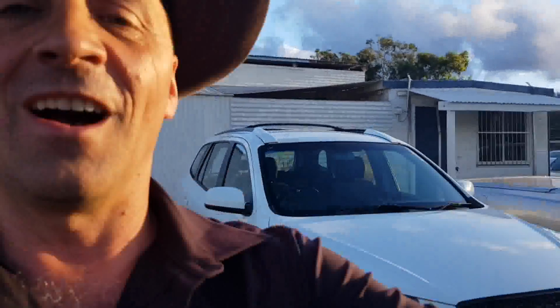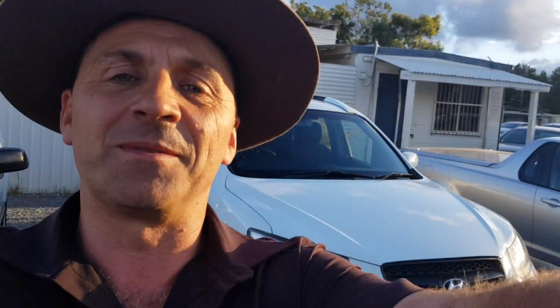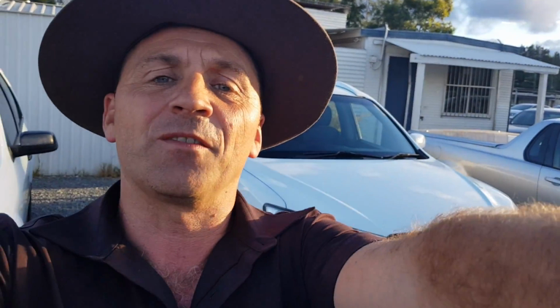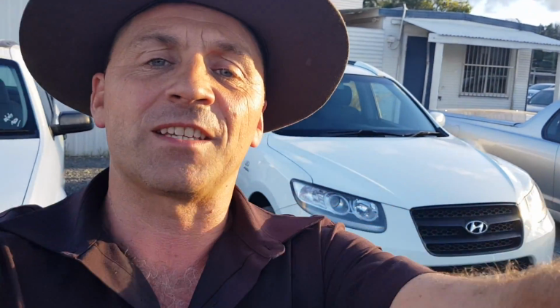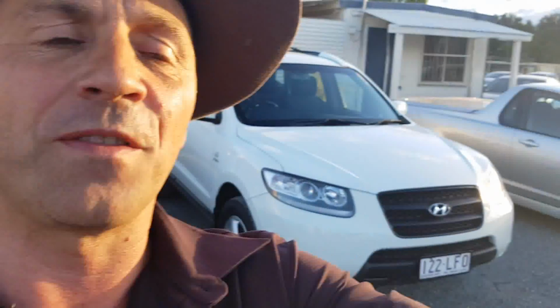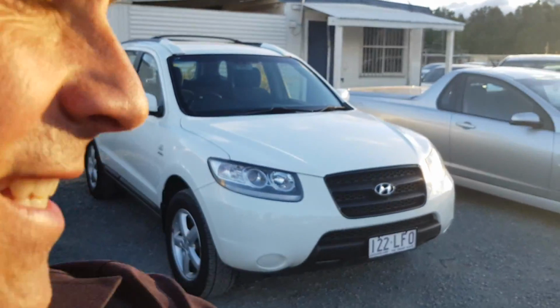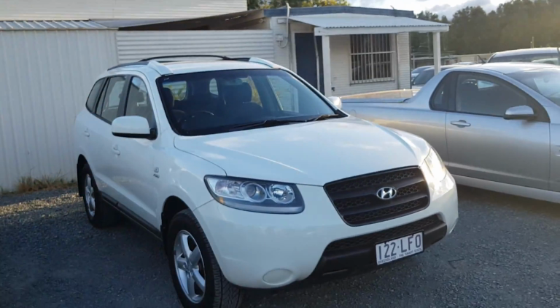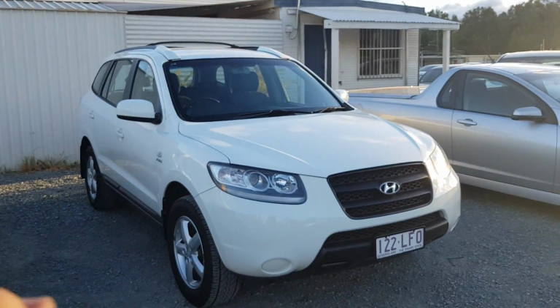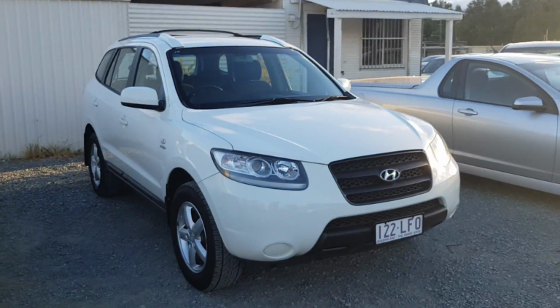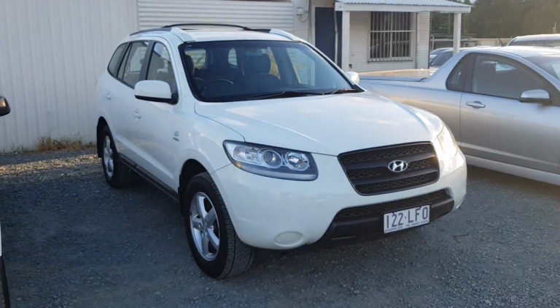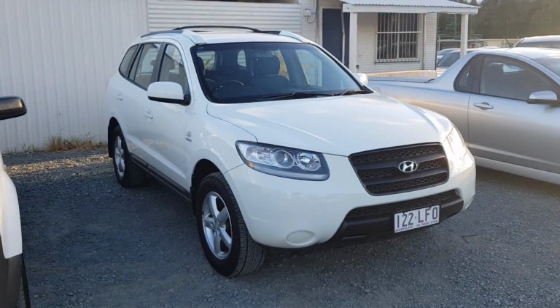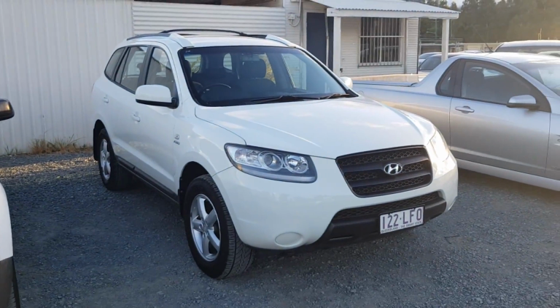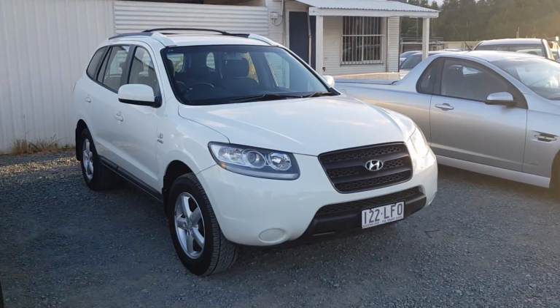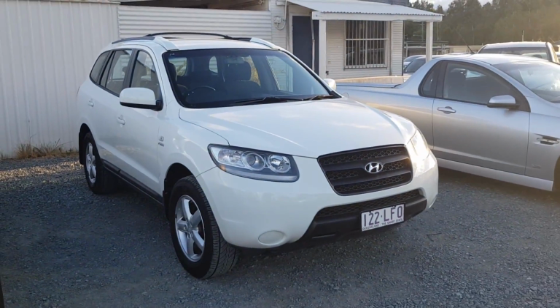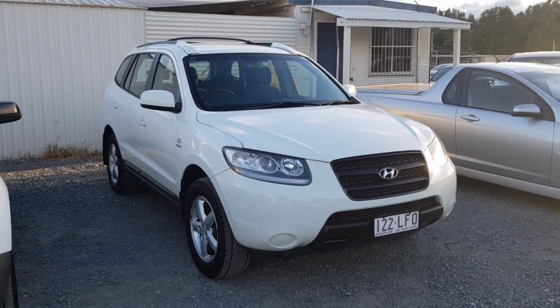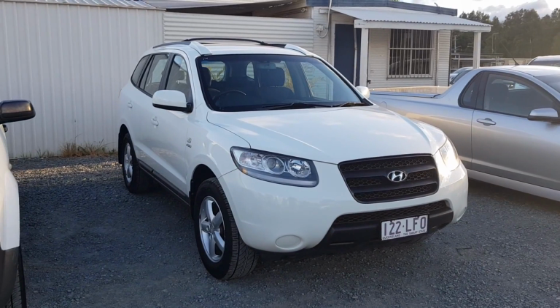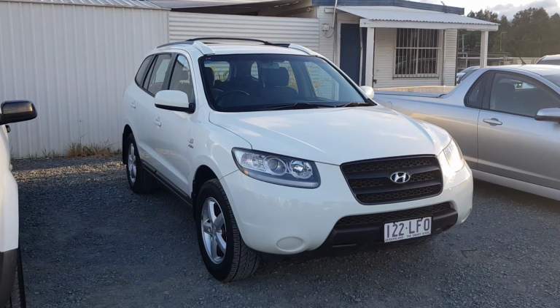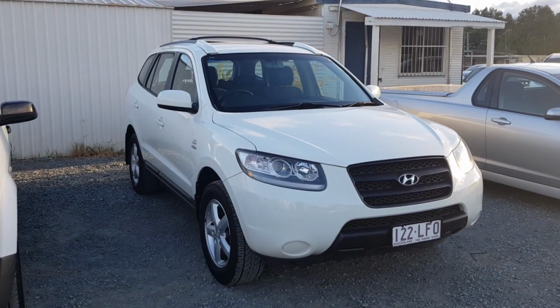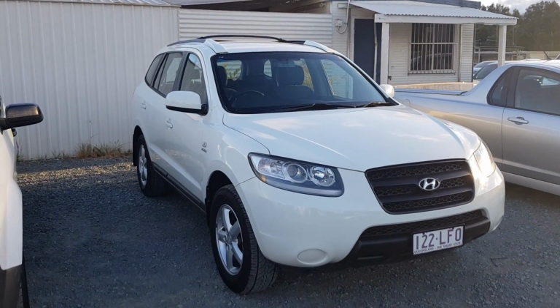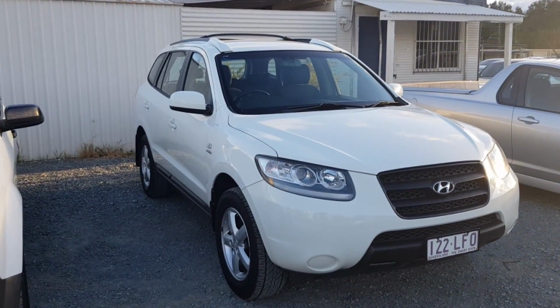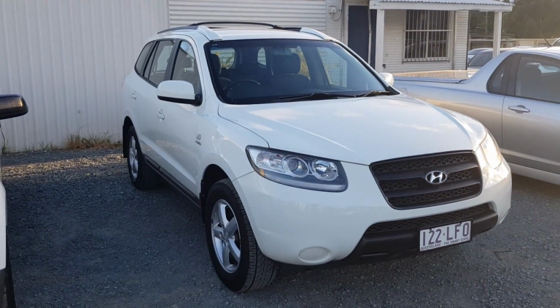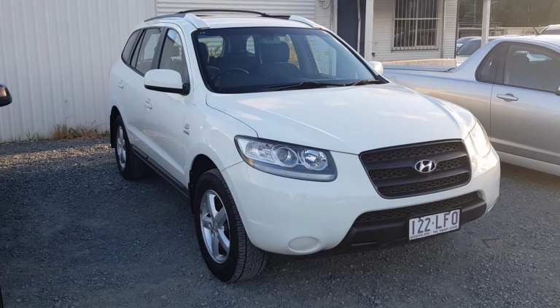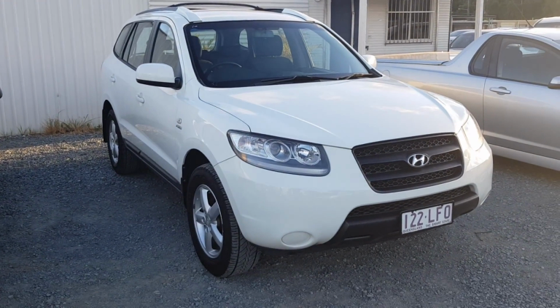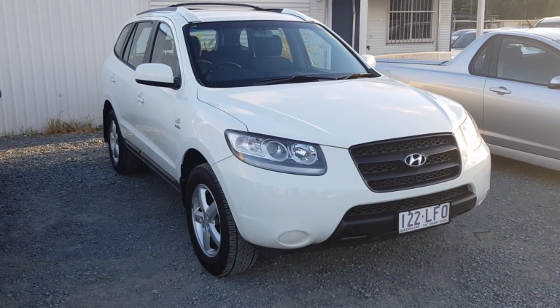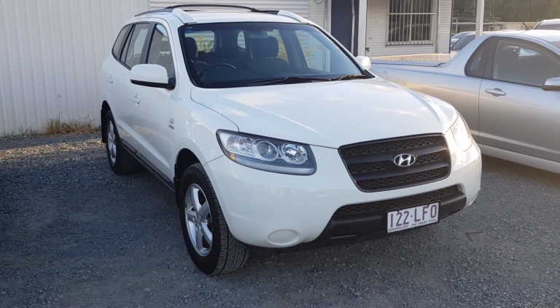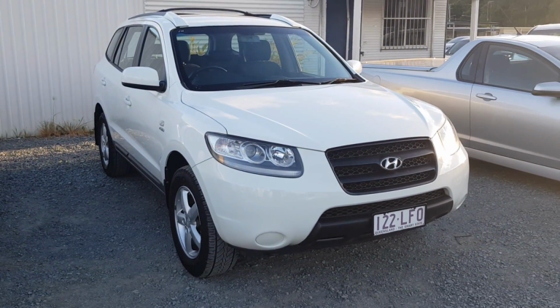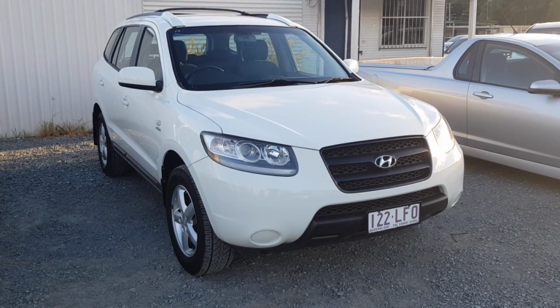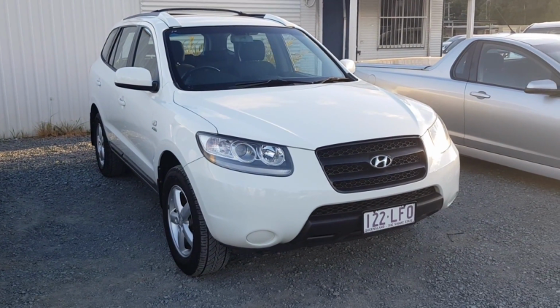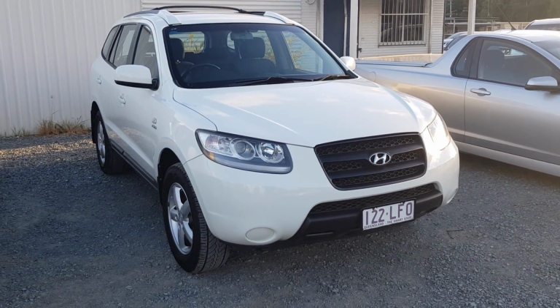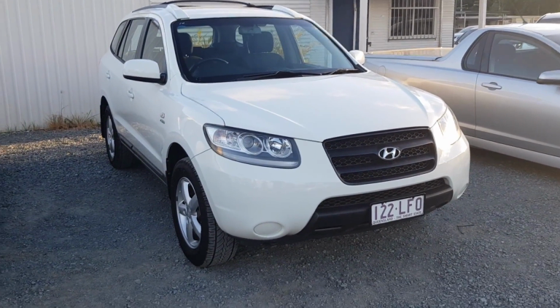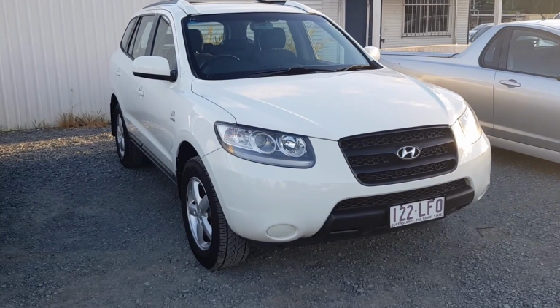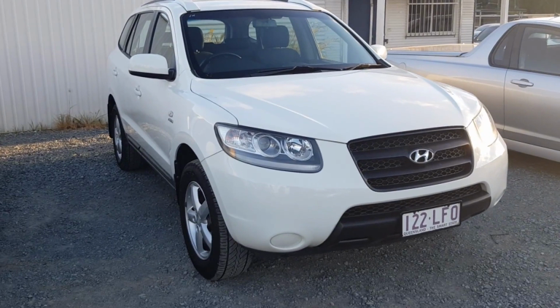Hi, I'm Dean. I've got this 2008 Hyundai Santa Fe 4x4 automatic SUV that I've got for sale — diesel — right here on my yard.